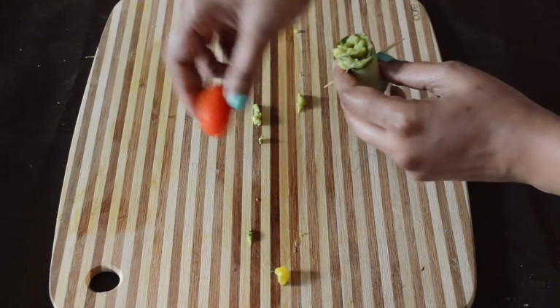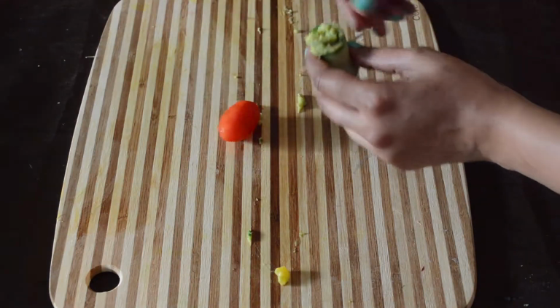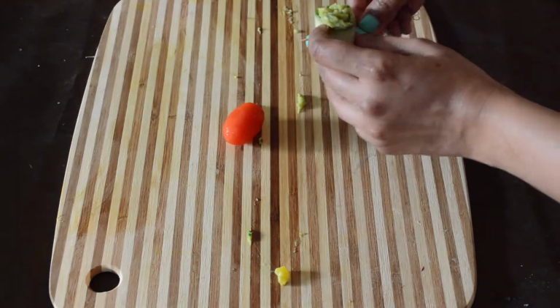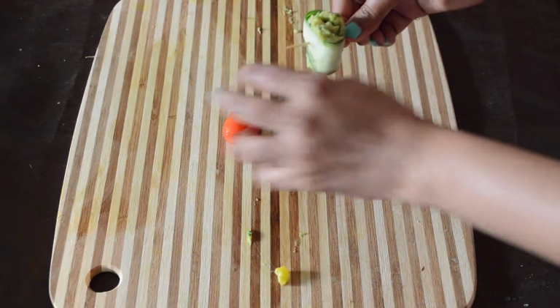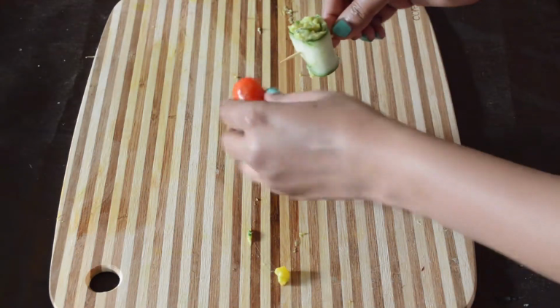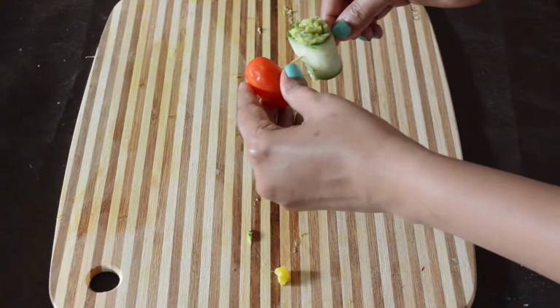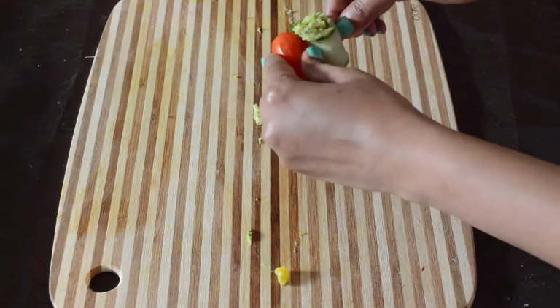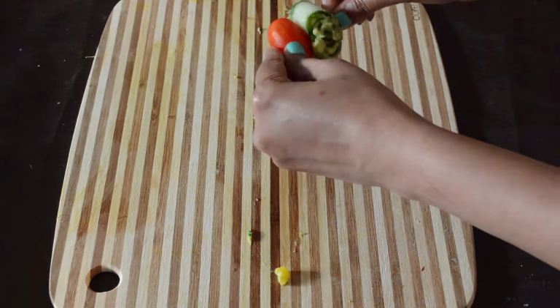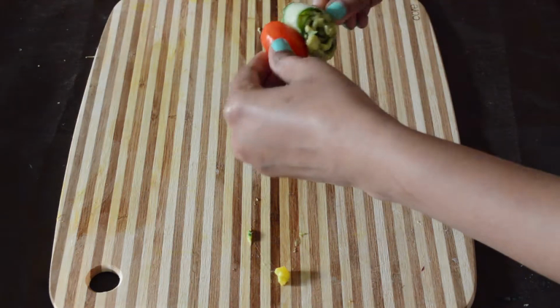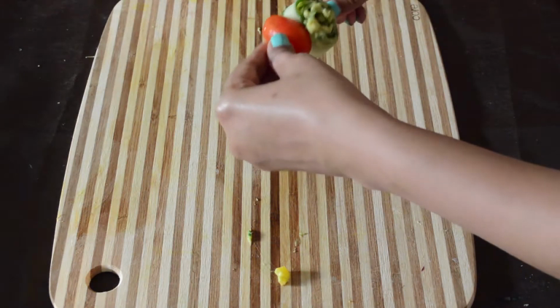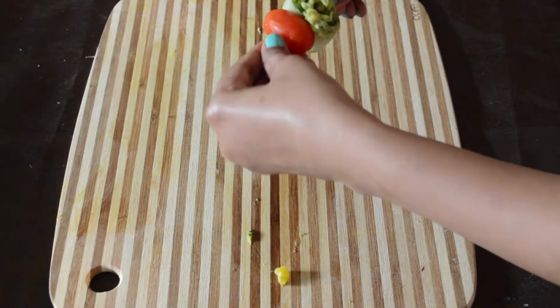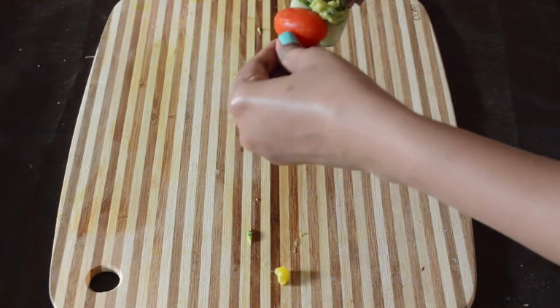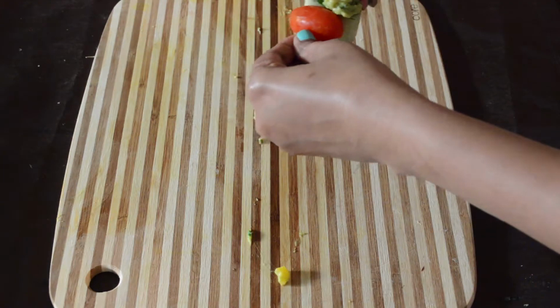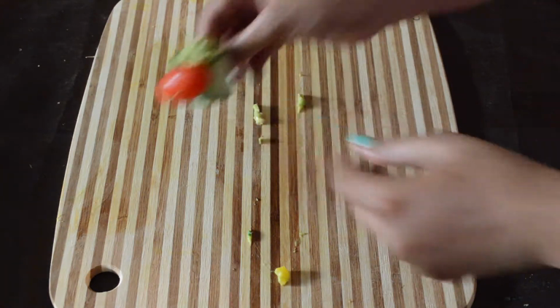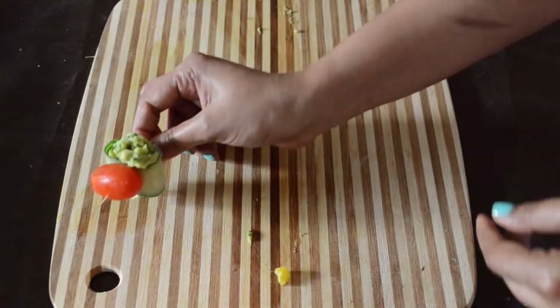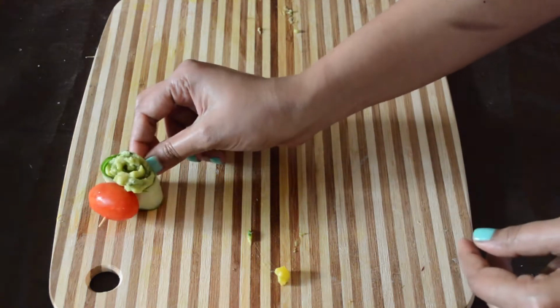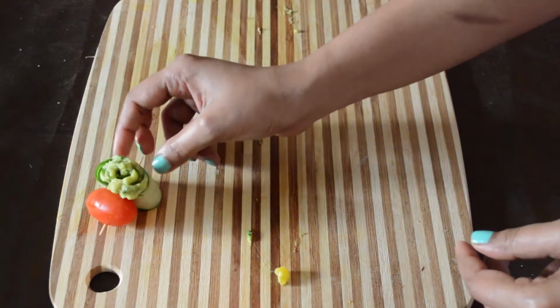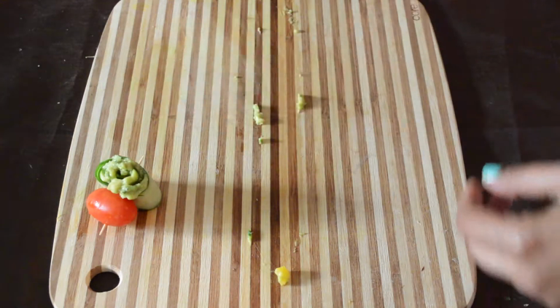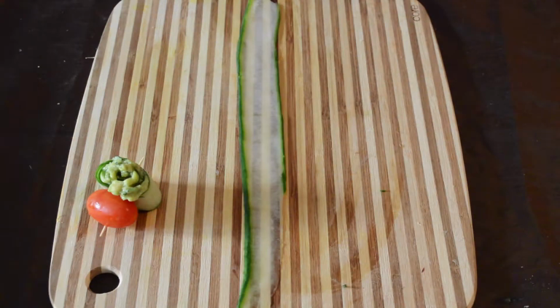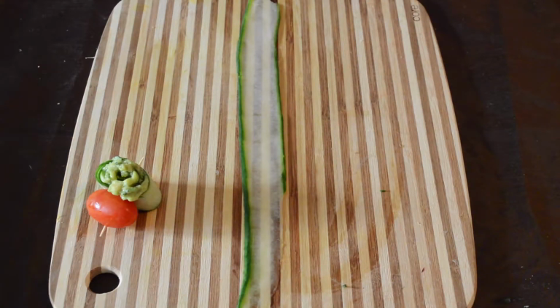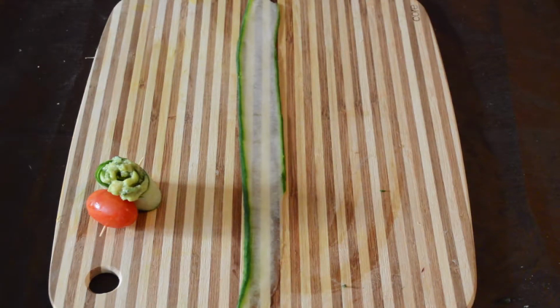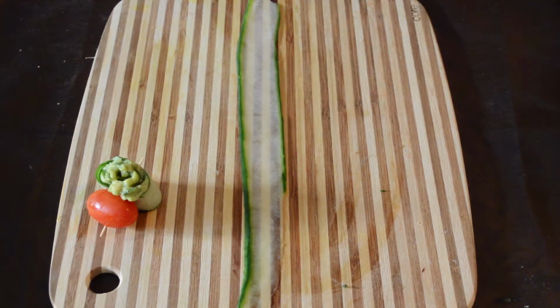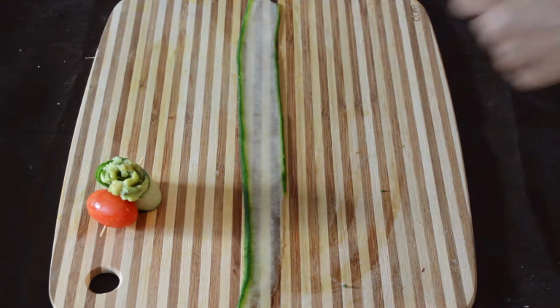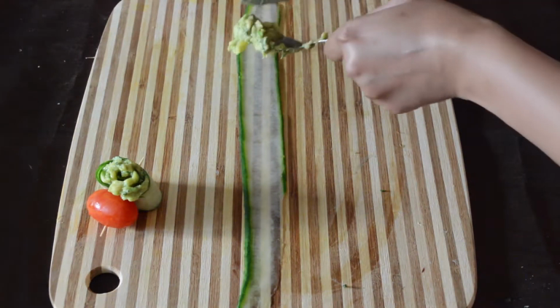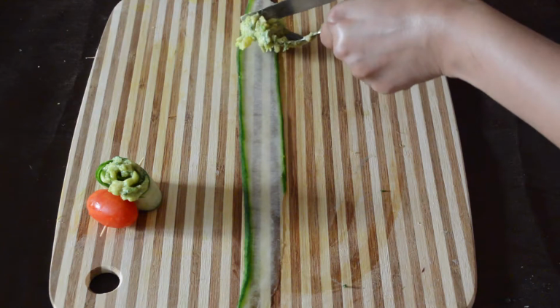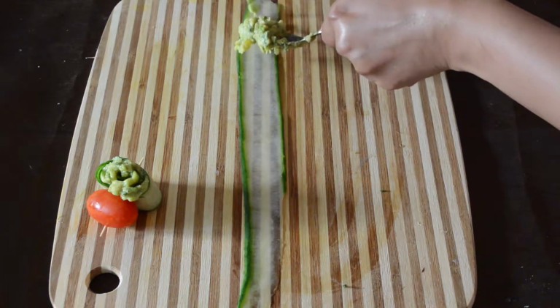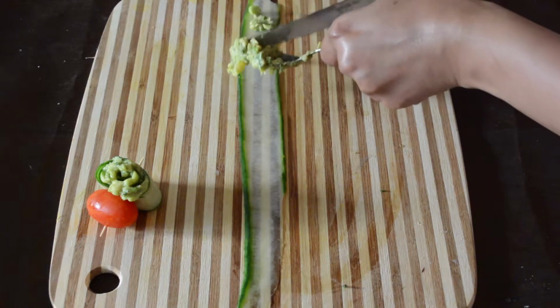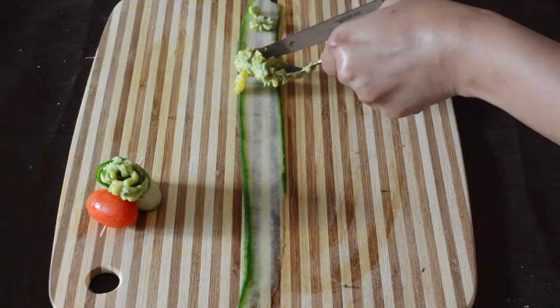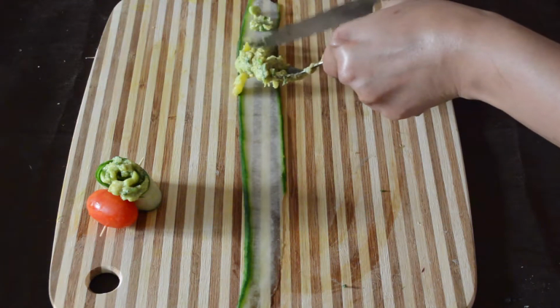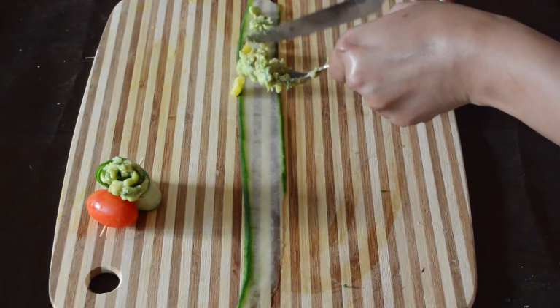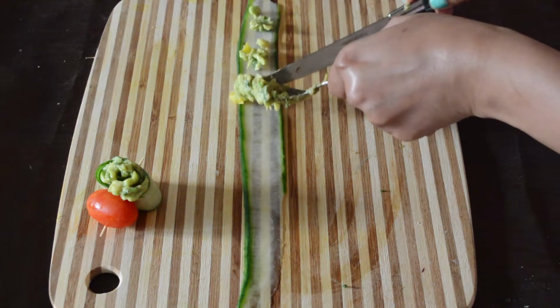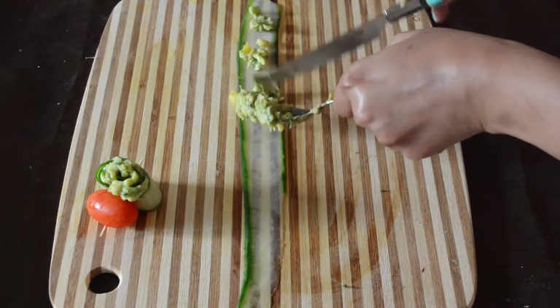For some decoration, I am attaching a grape tomato to the other end — this is entirely optional. I am going to roll up the remaining slices in a similar way.